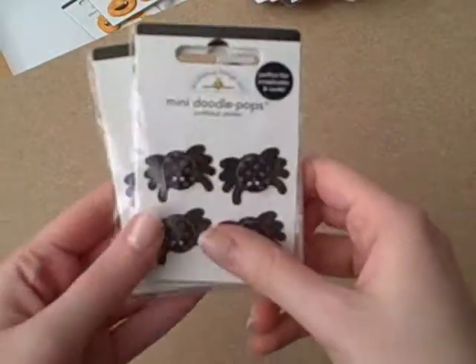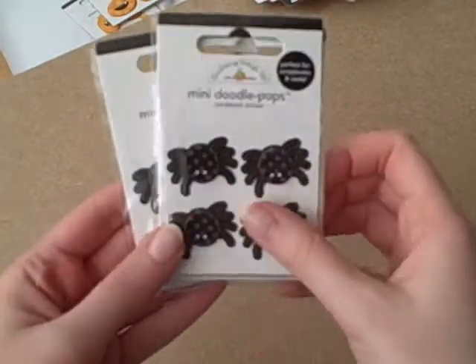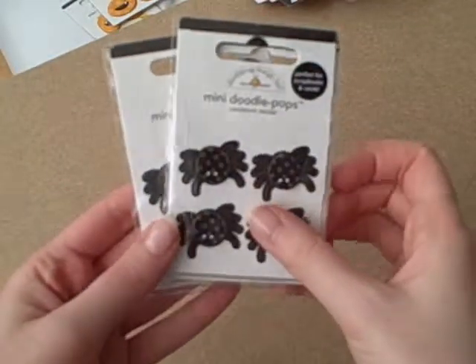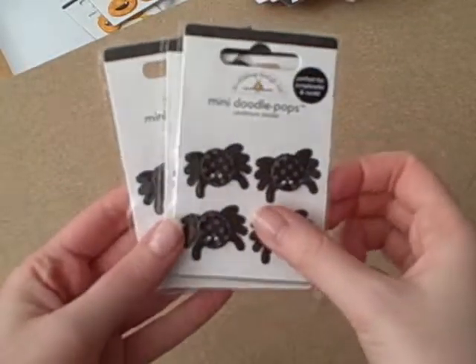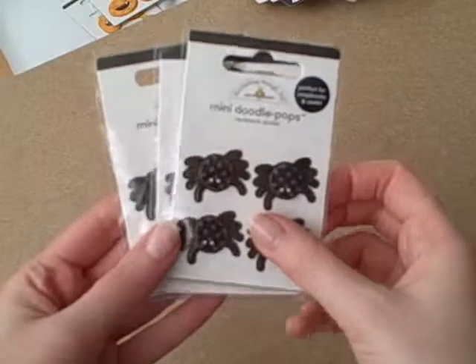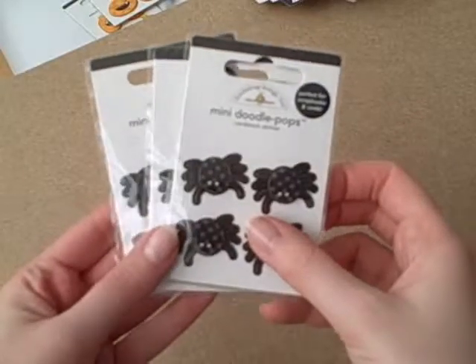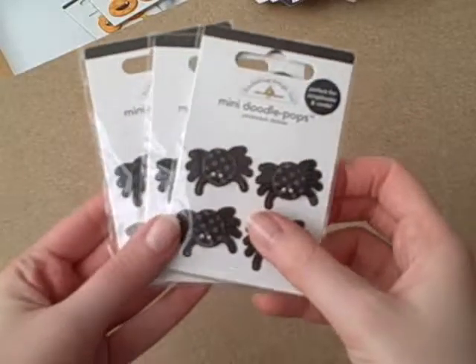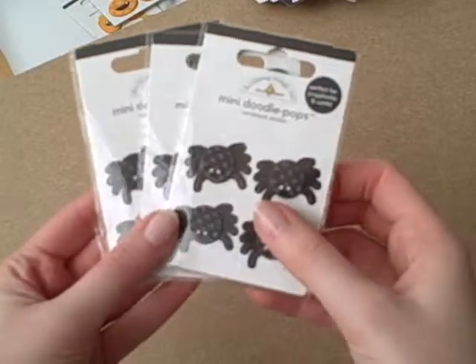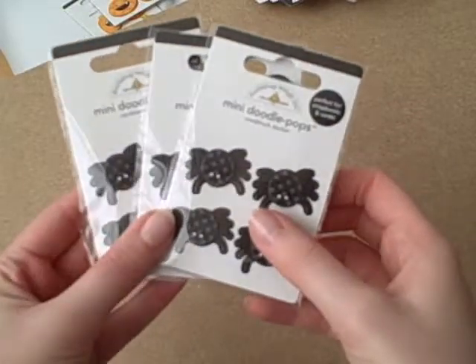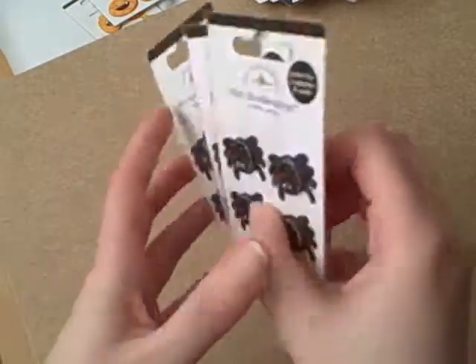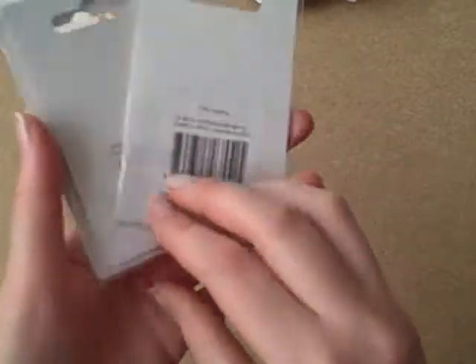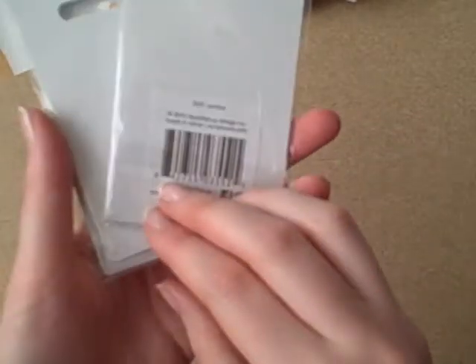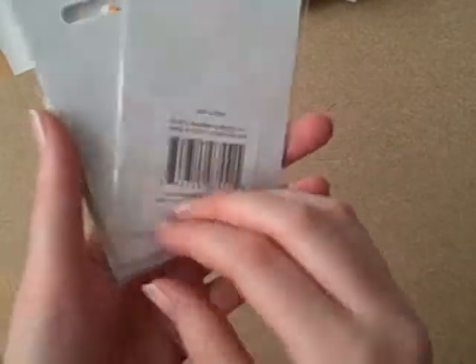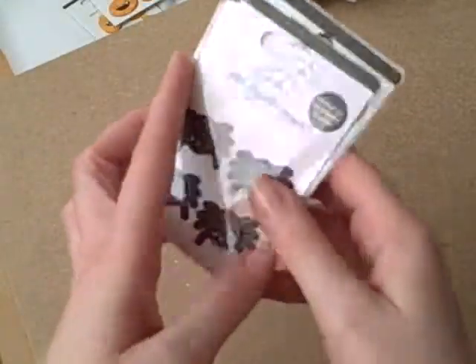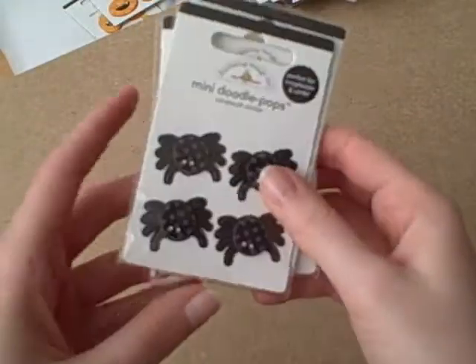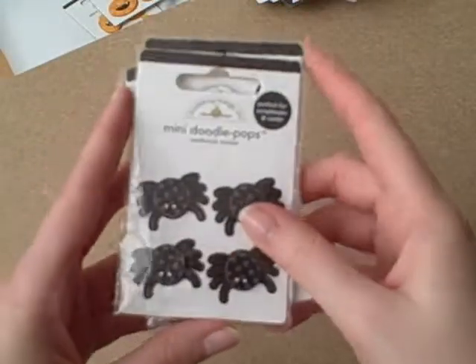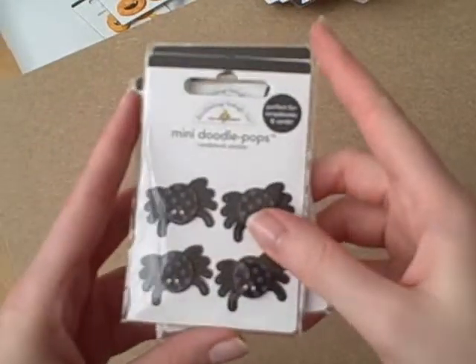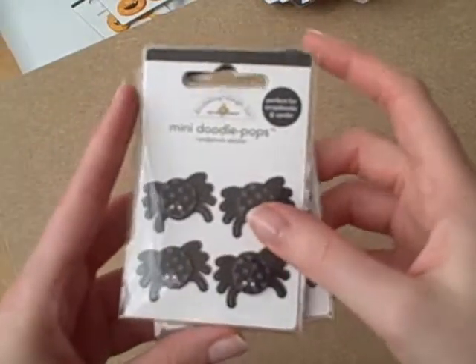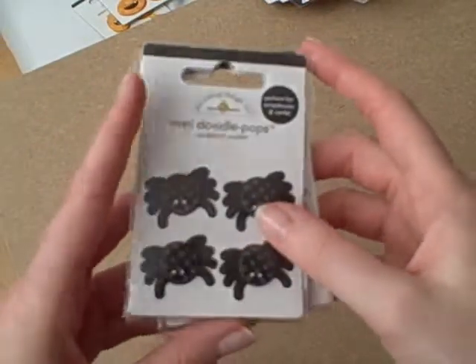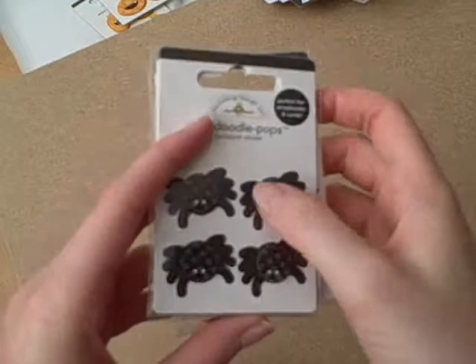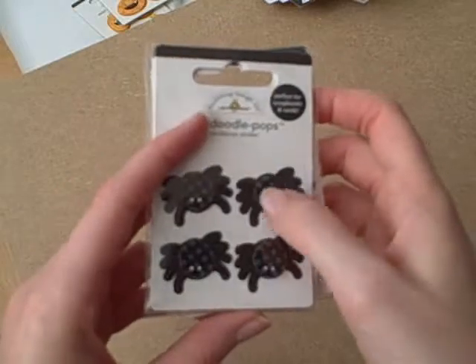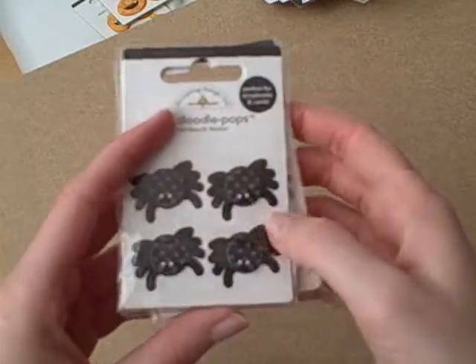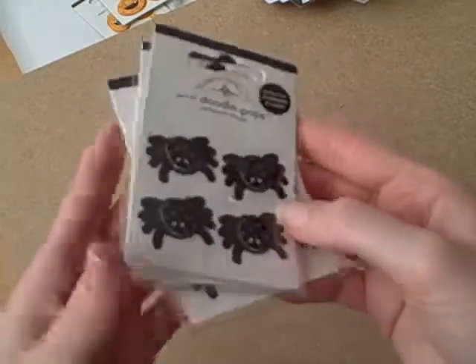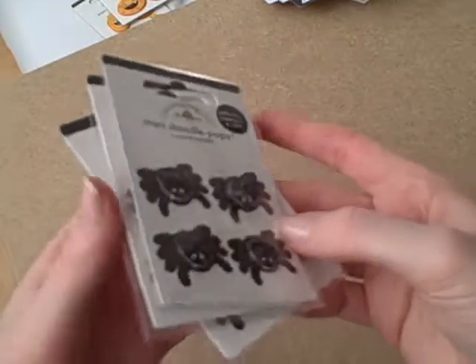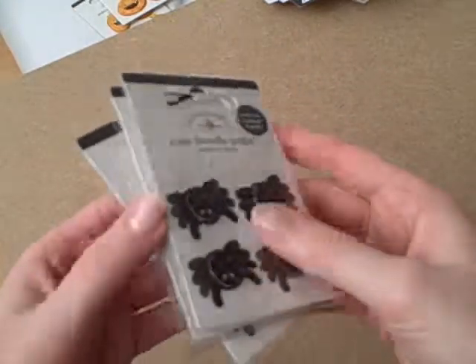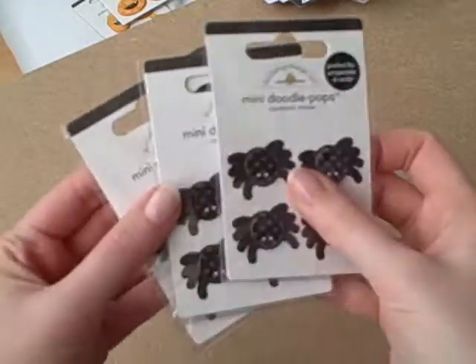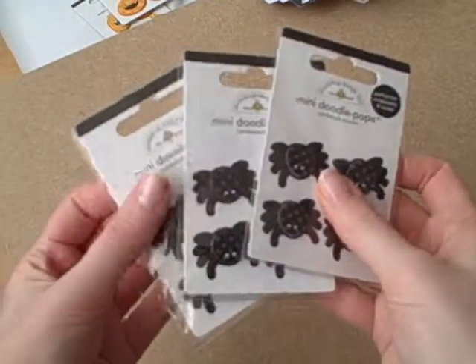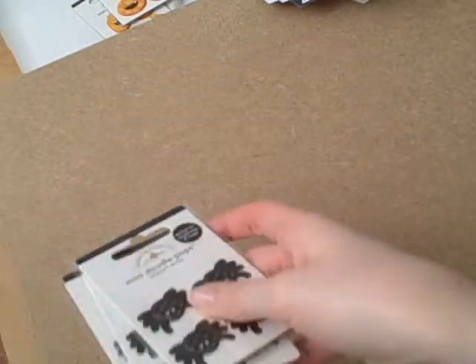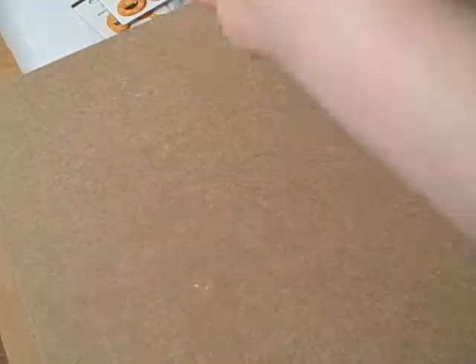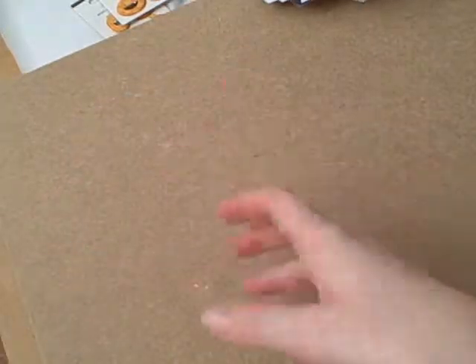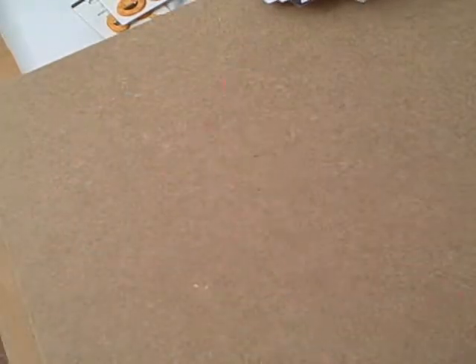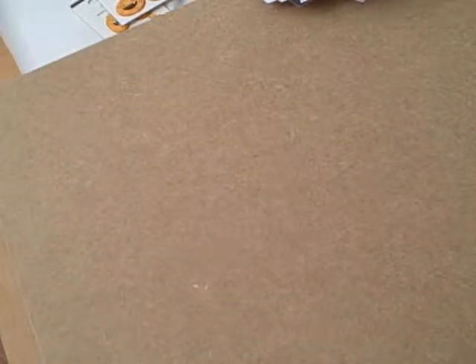And these are the spiders - the middle bit's raised. I had to get three of those as well. So they're really cool.